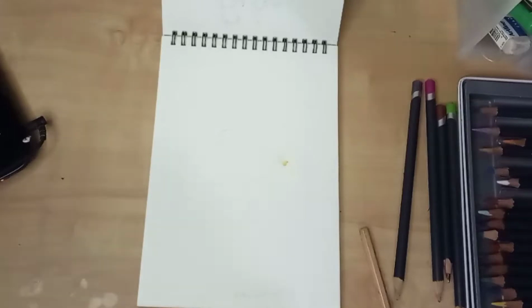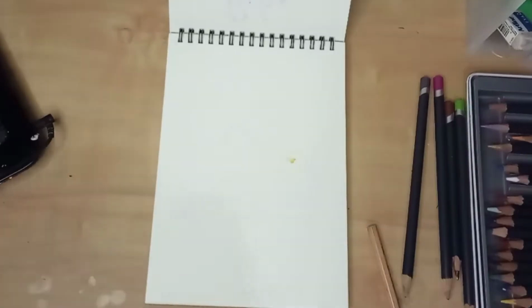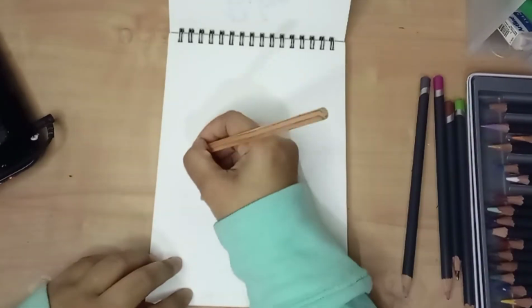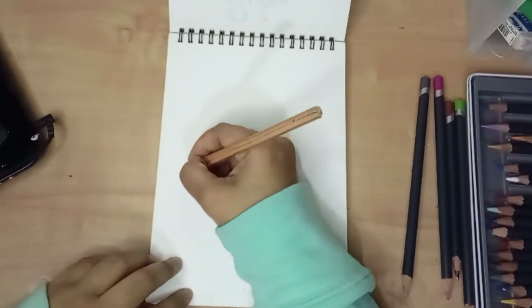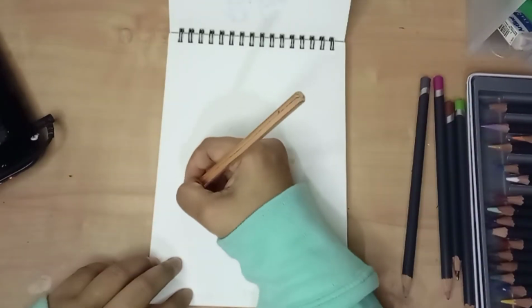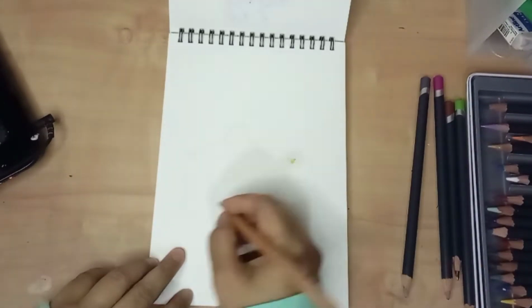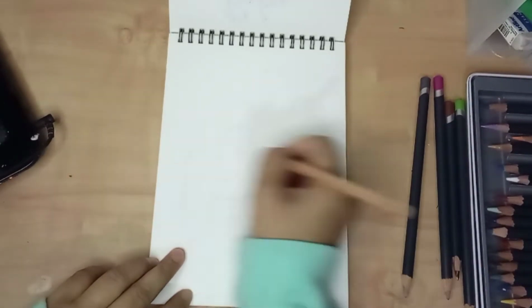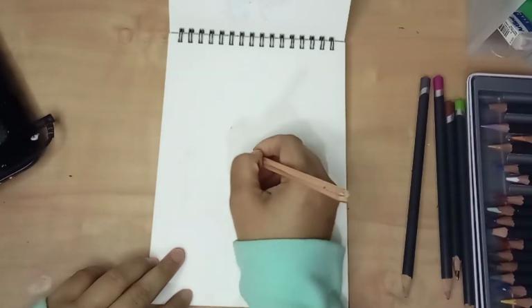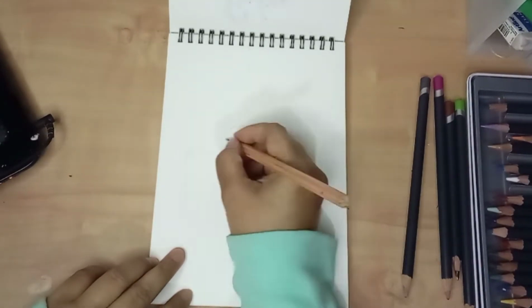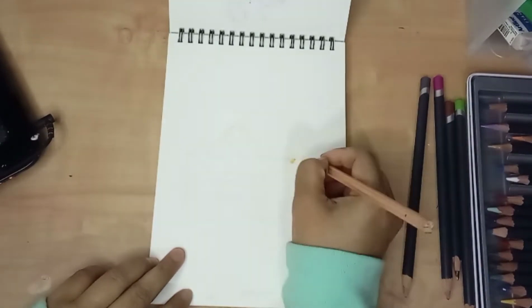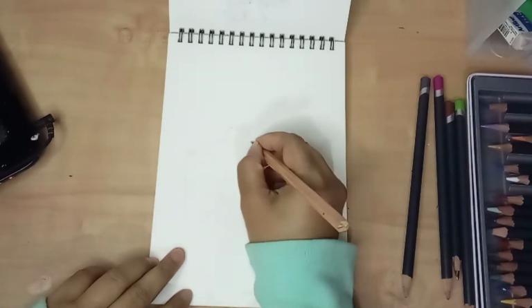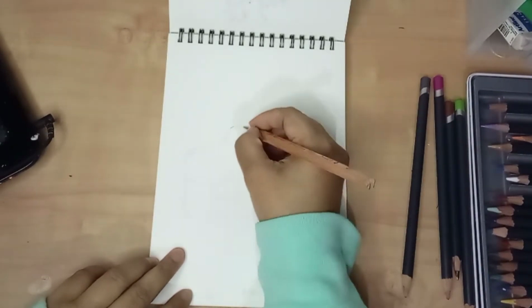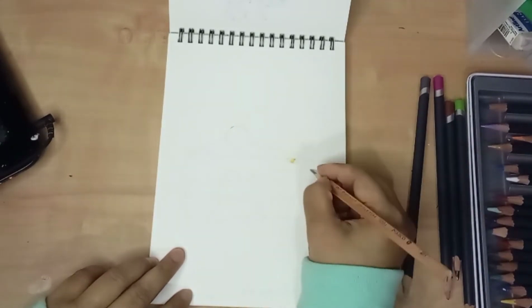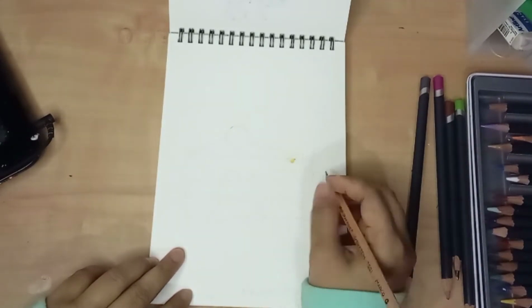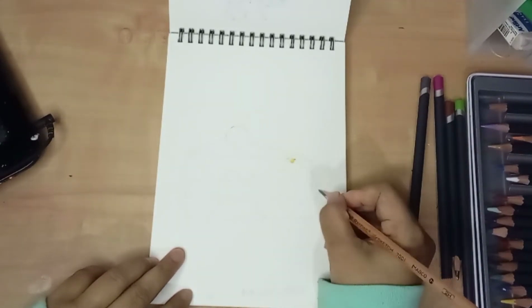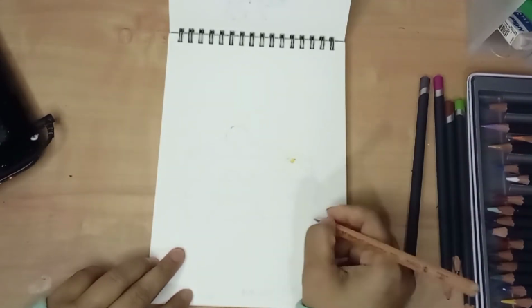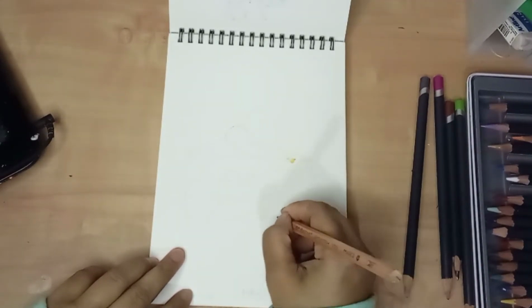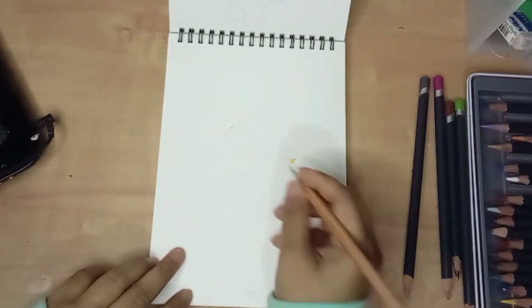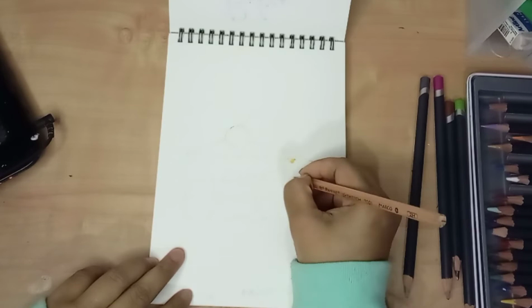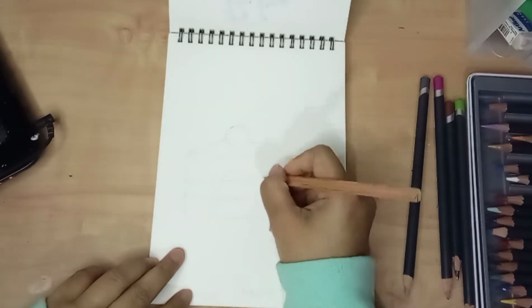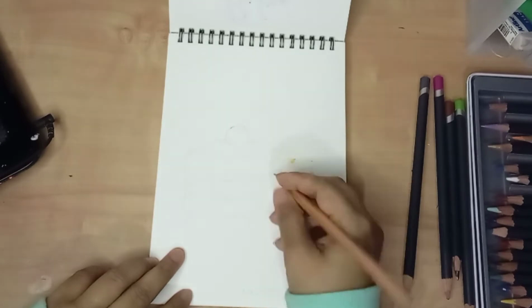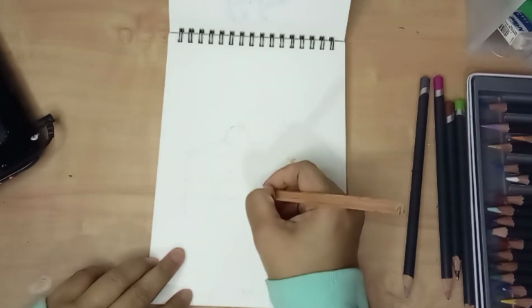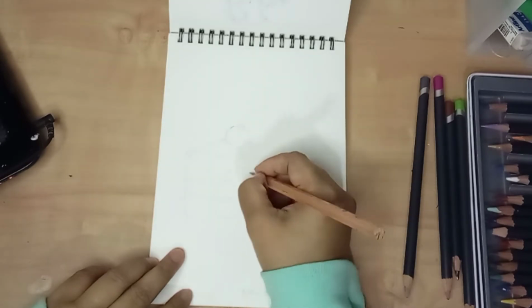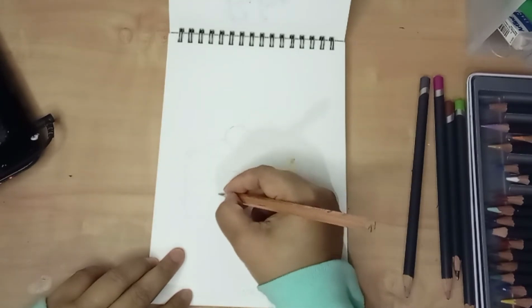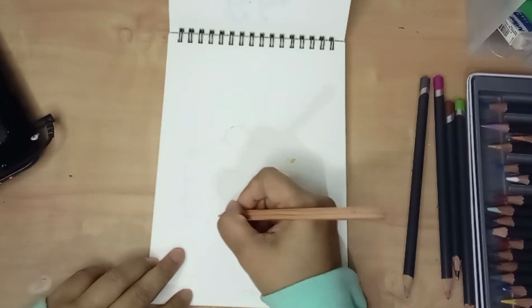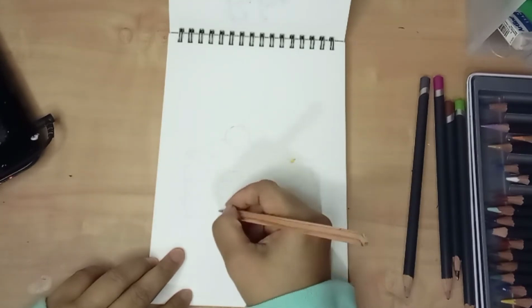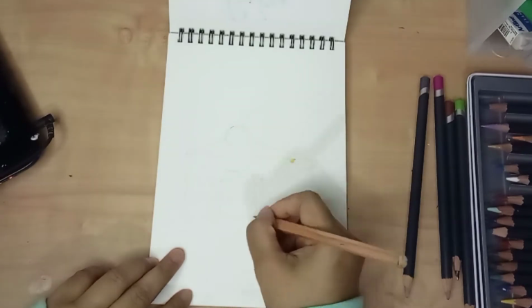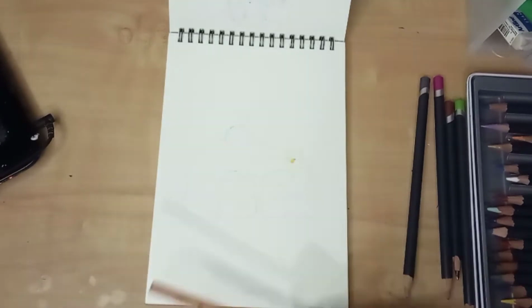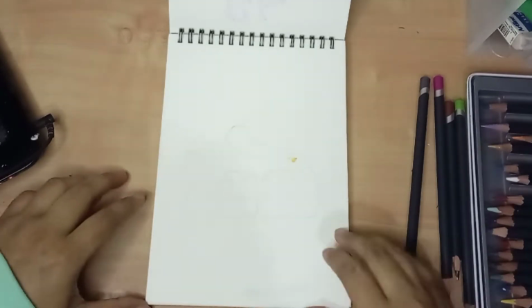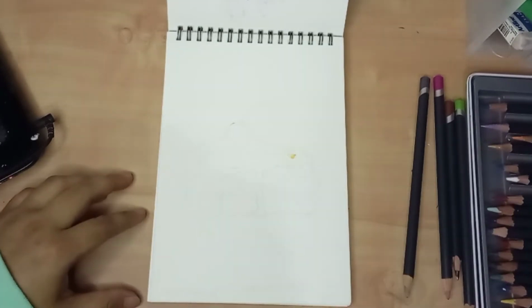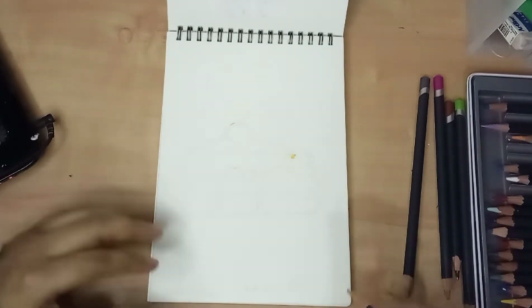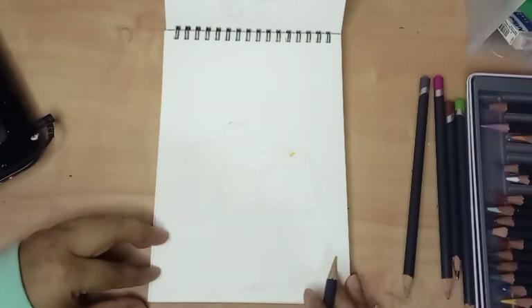Hi there, welcome back to my channel. This is me, Evianna. Today I will be showing you a time-lapse video of the process of drawing a cake.